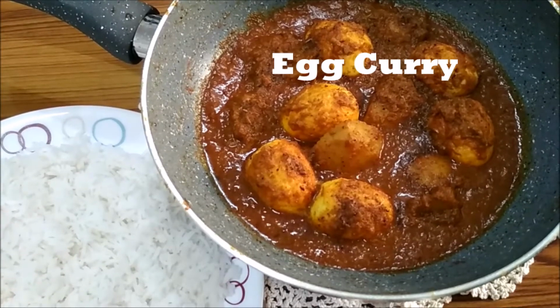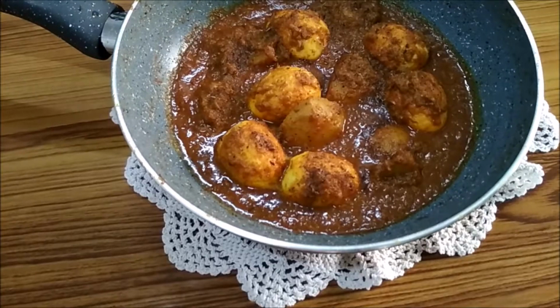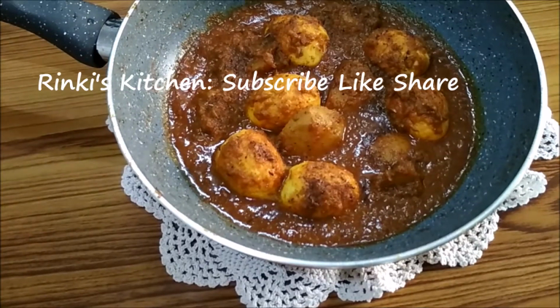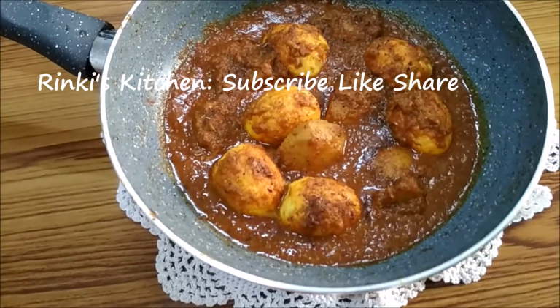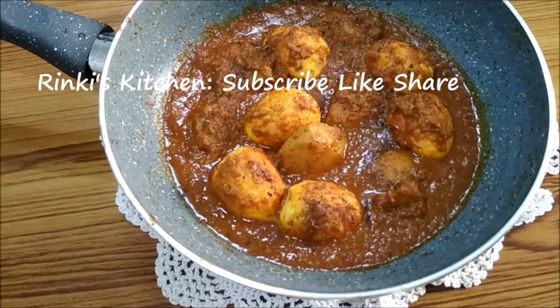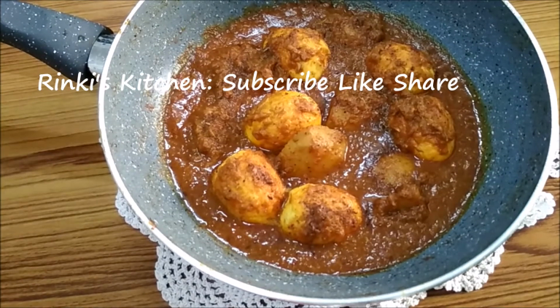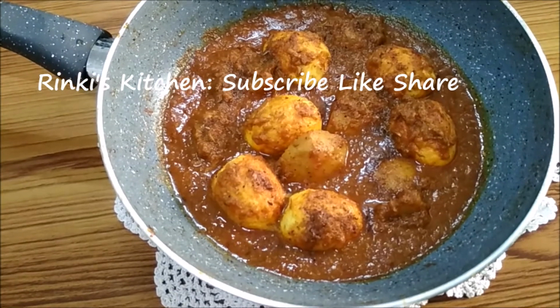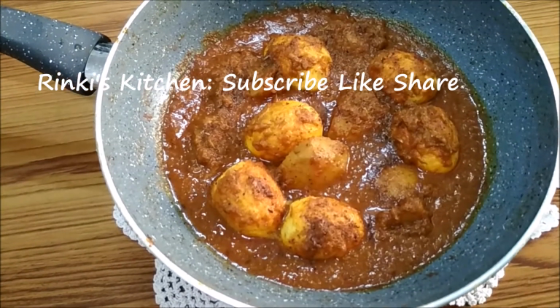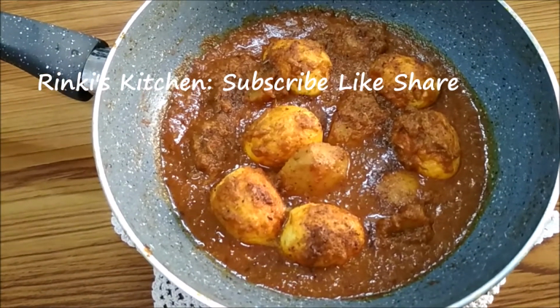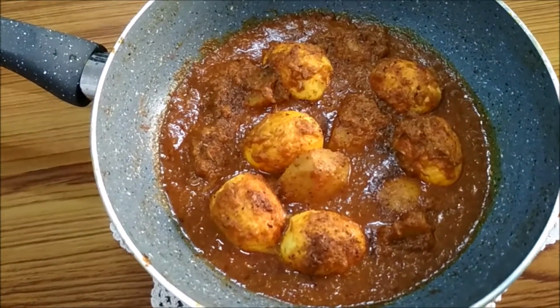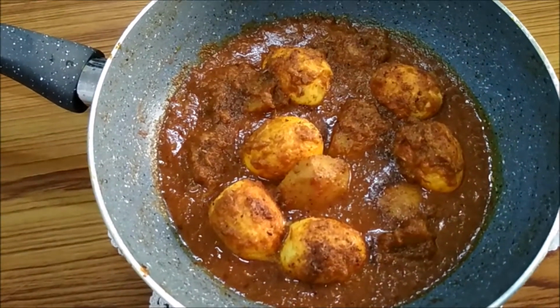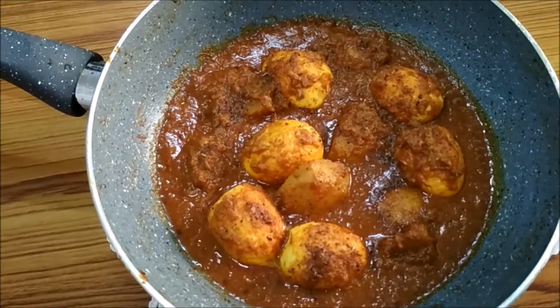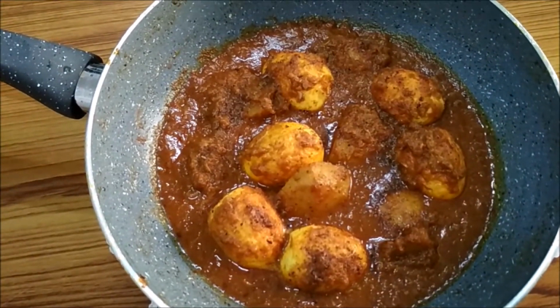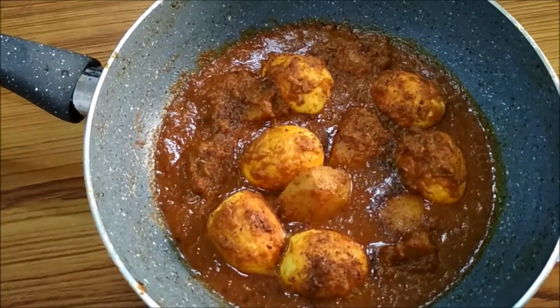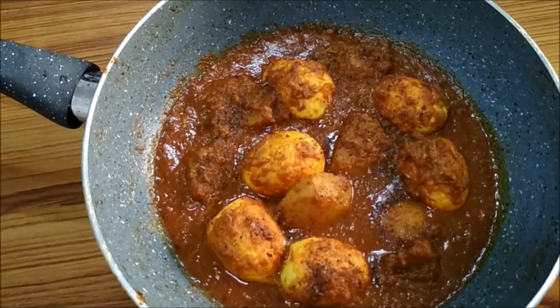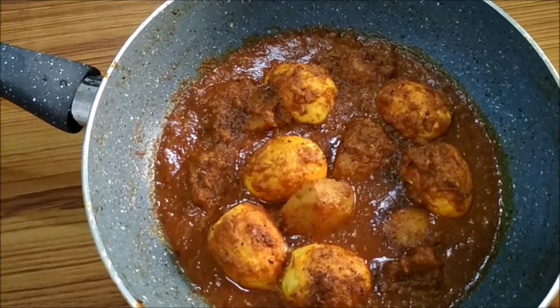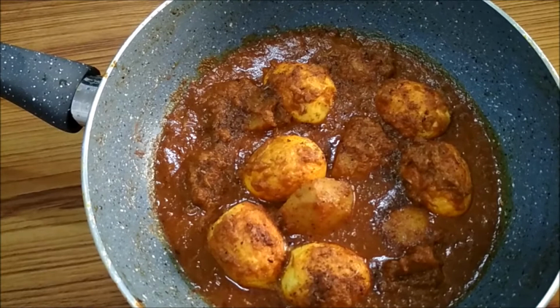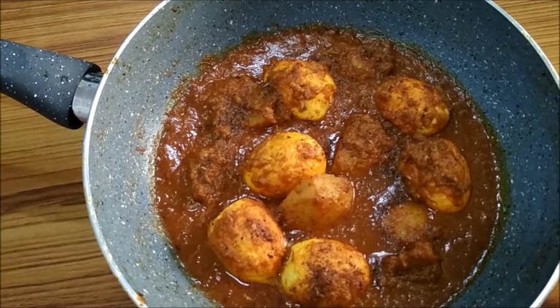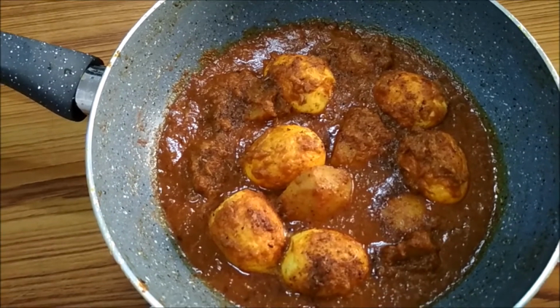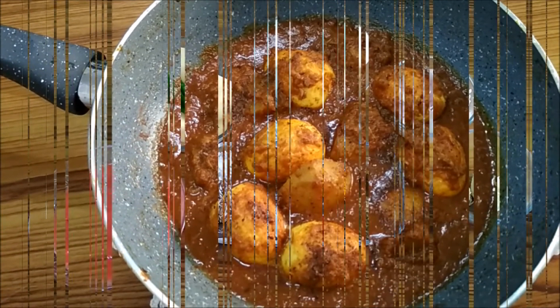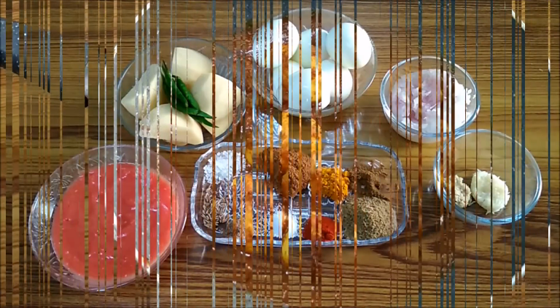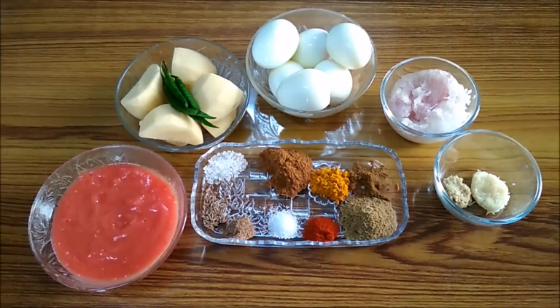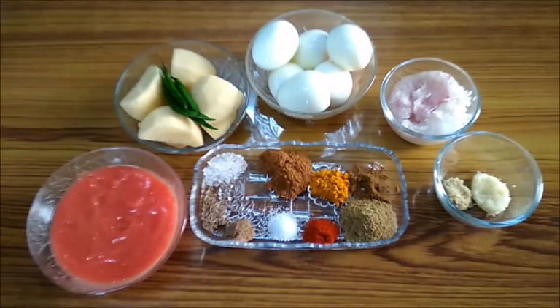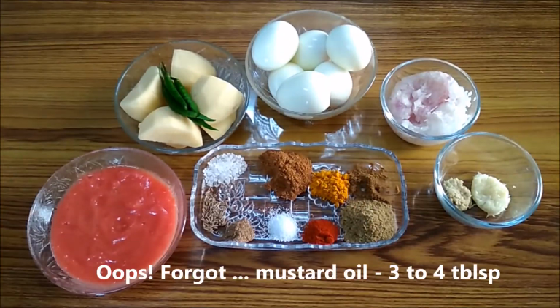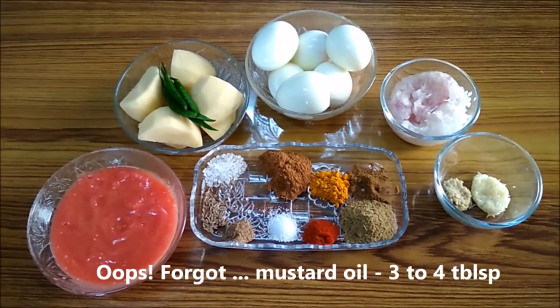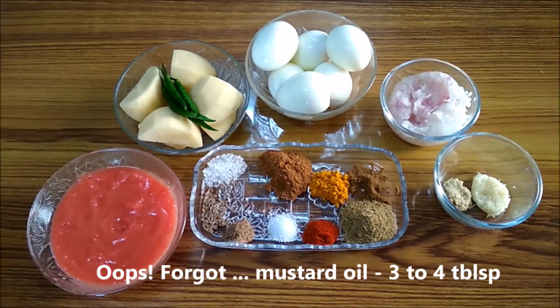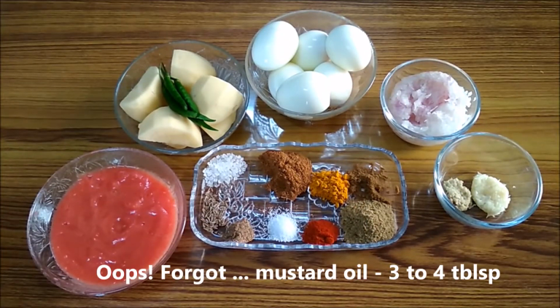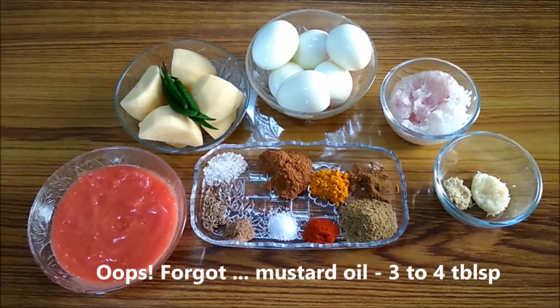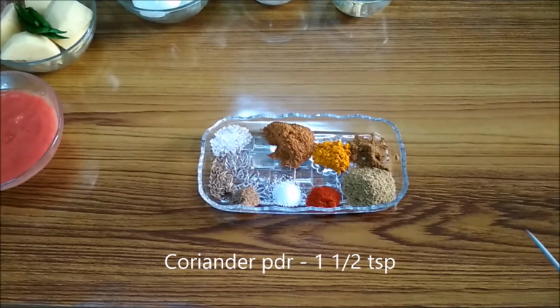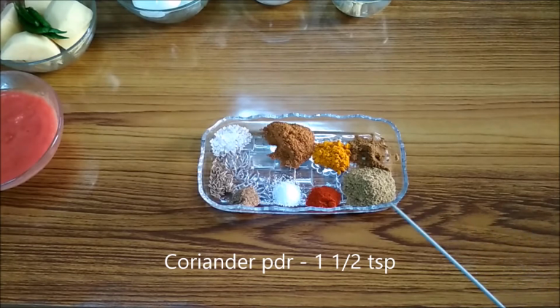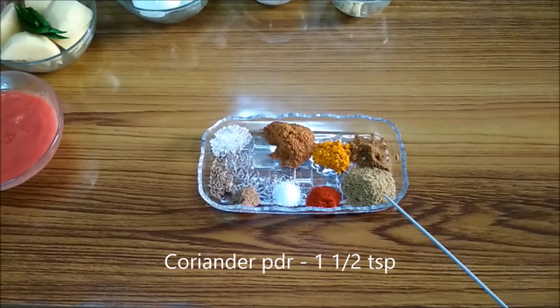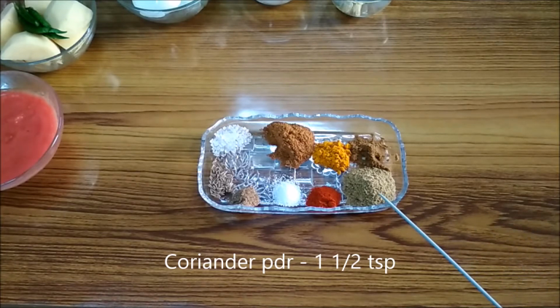Welcome to my kitchen. Today I am going to show you how to make a simple and versatile egg curry which I often cook in my kitchen. These are the ingredients required for the recipe.